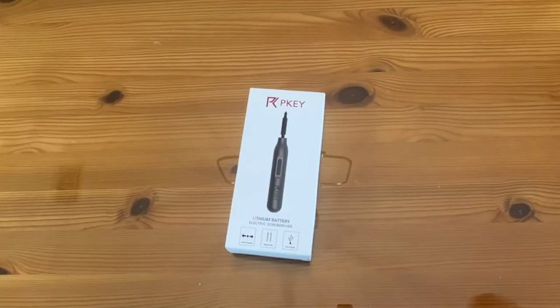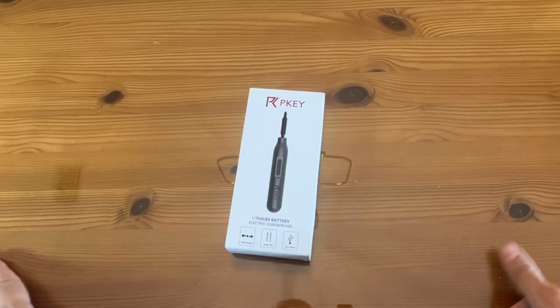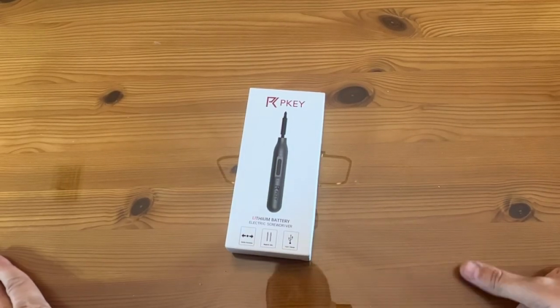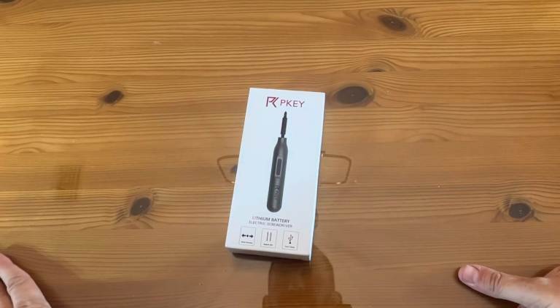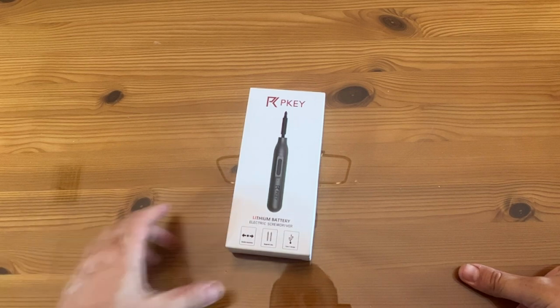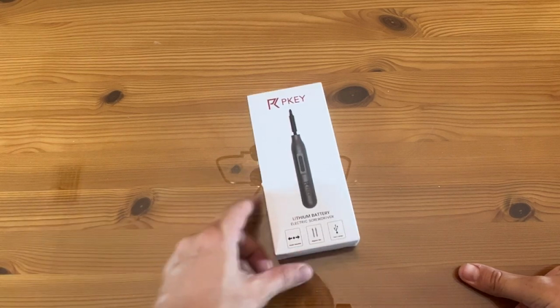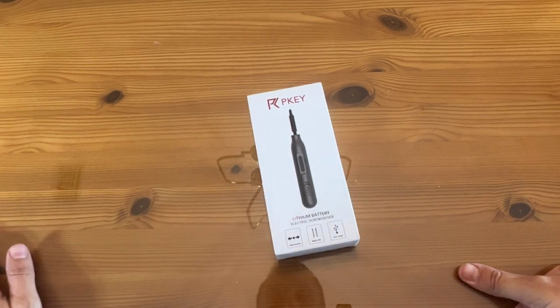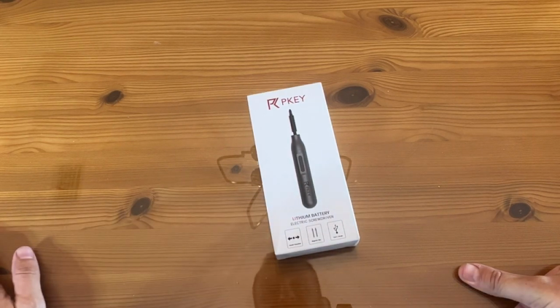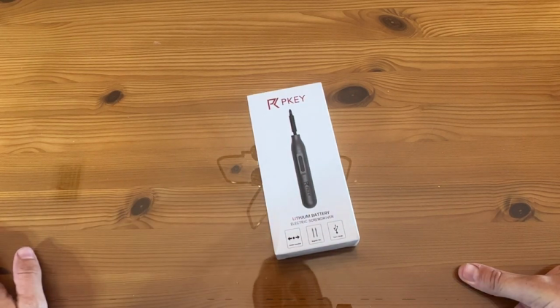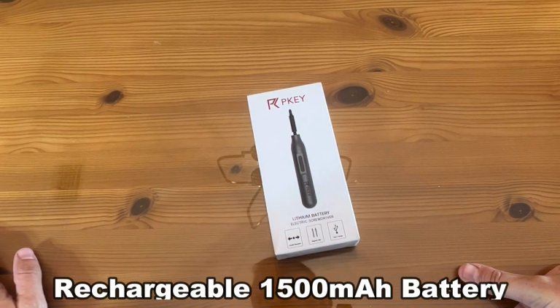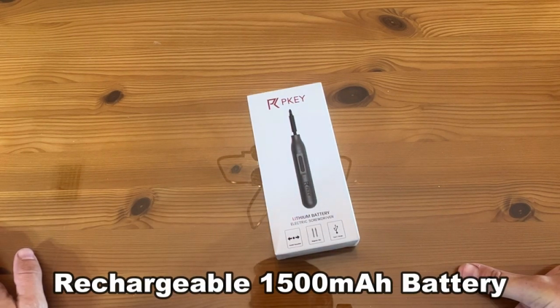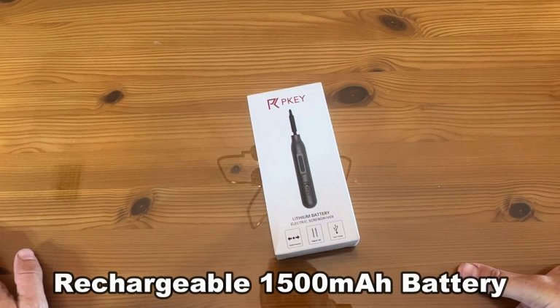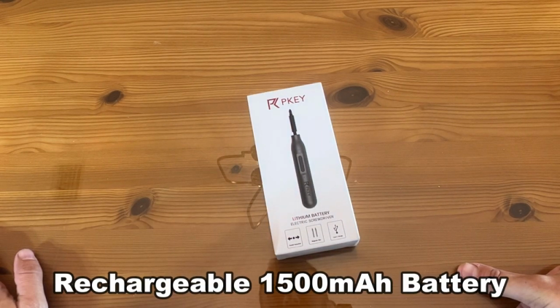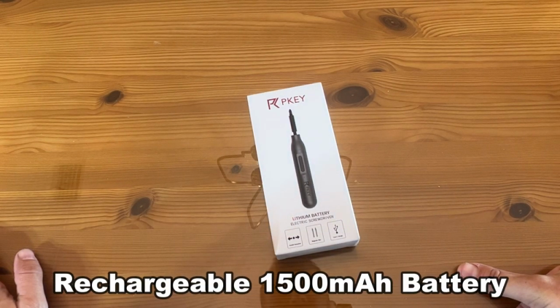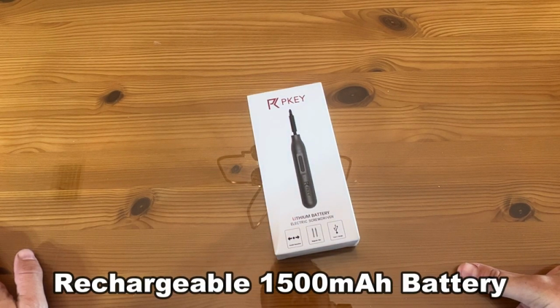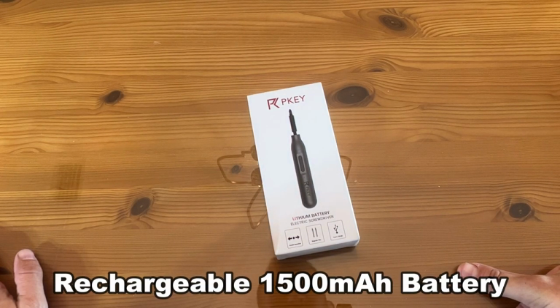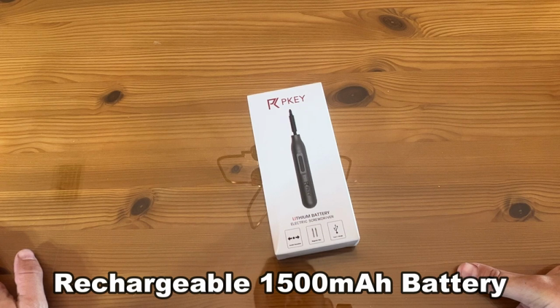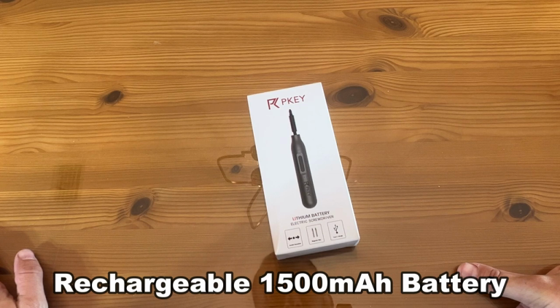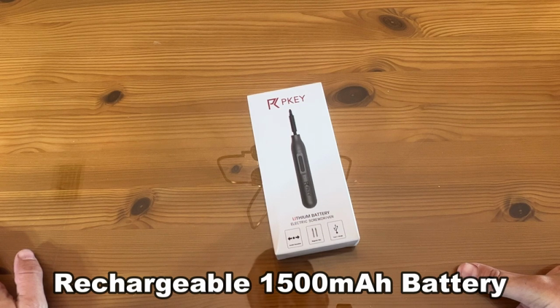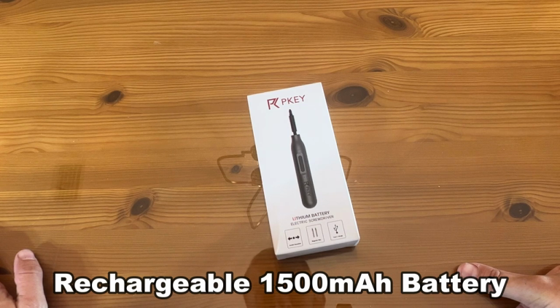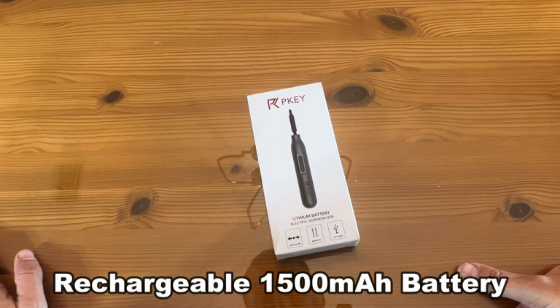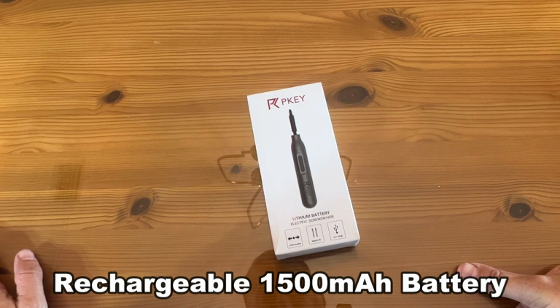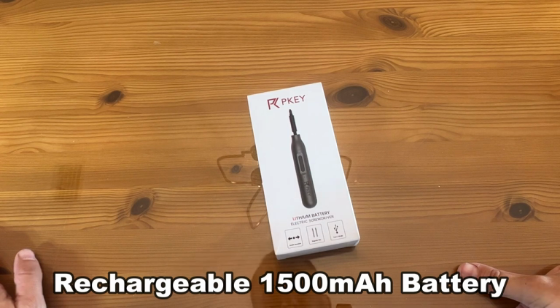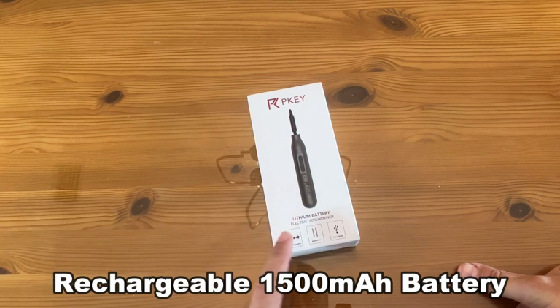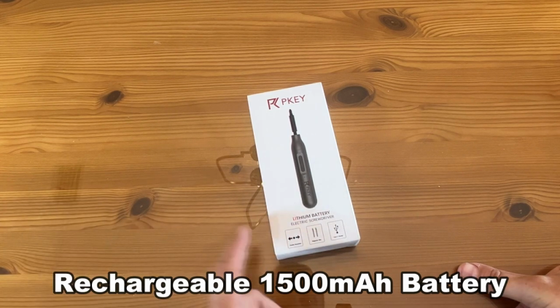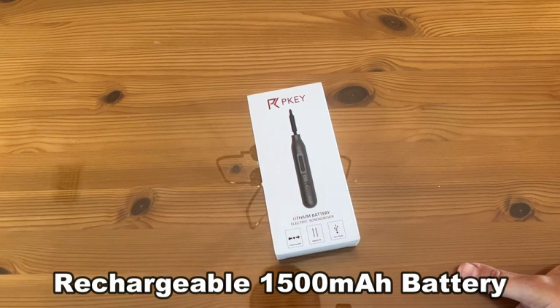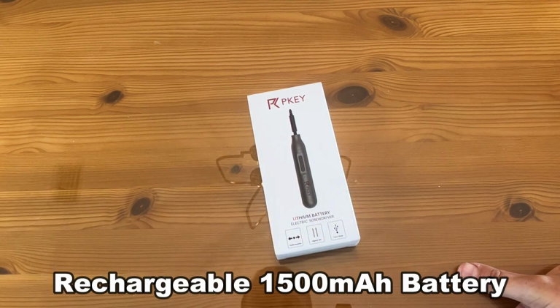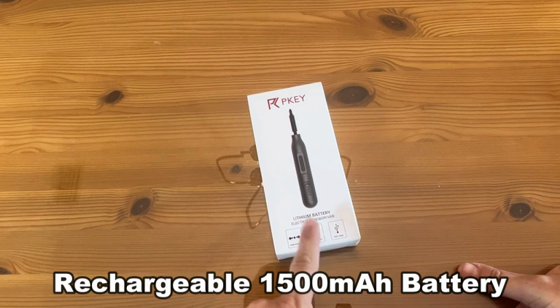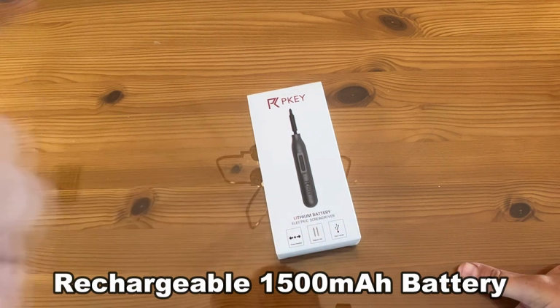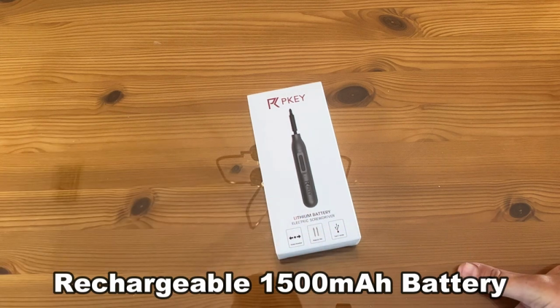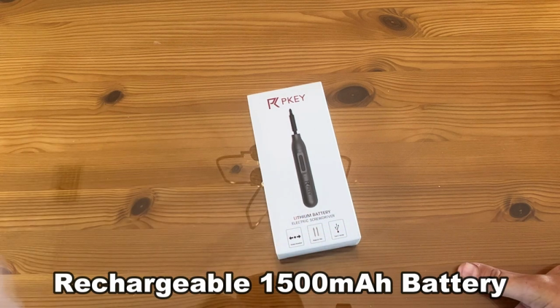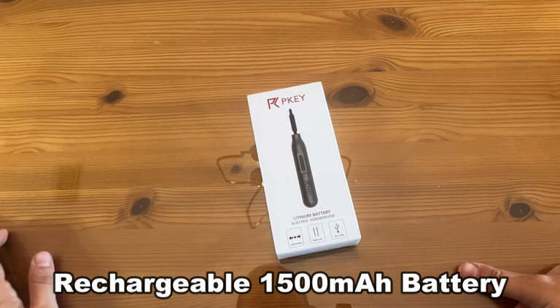Here's the up-close portion of the video. It's a lithium battery electric screwdriver. Lithium batteries are the best — don't get it unless it says lithium. This is double rotation, so it goes both directions. Magnetic bits so they're not falling out — that's amazing.